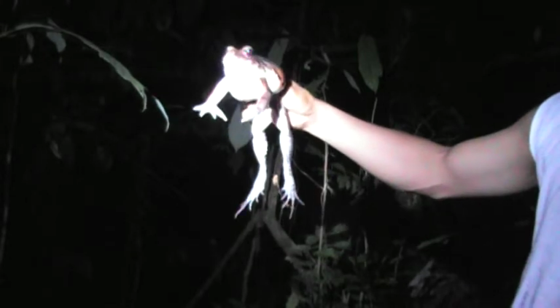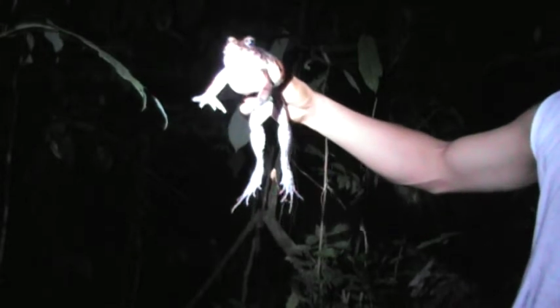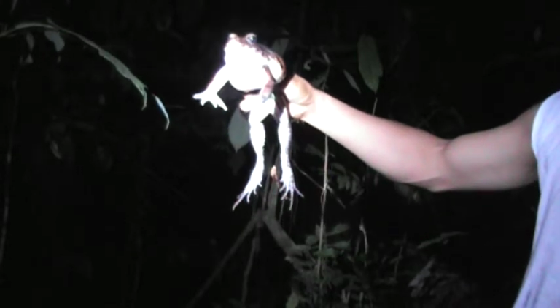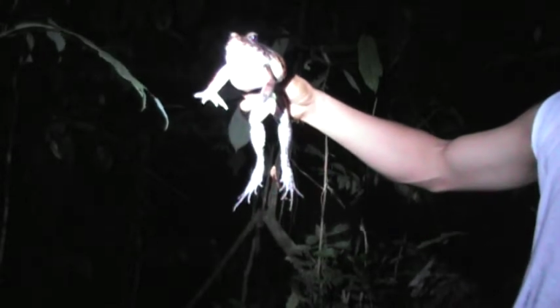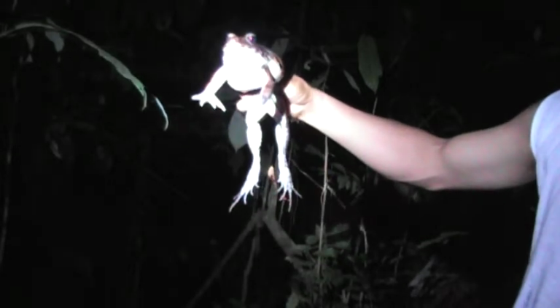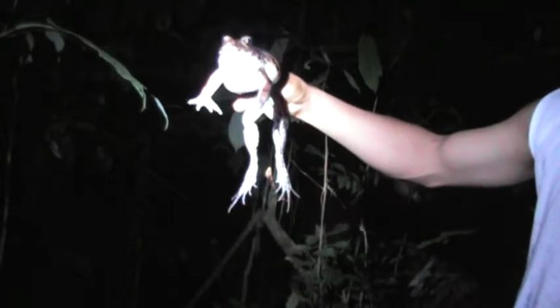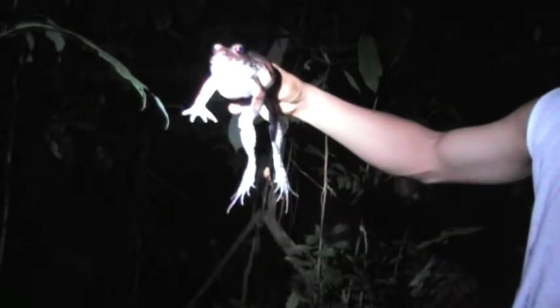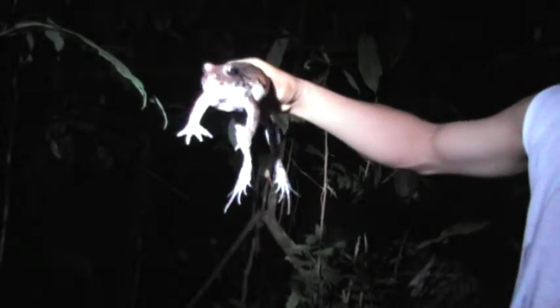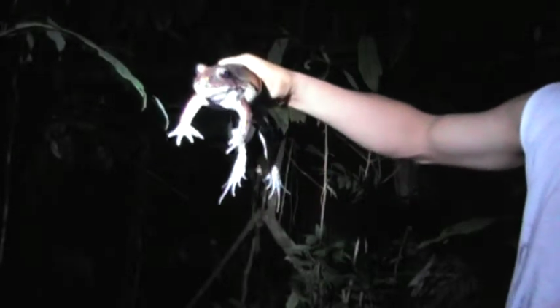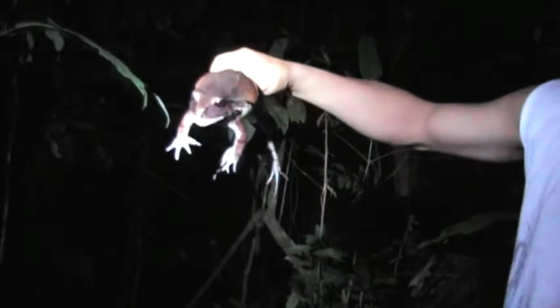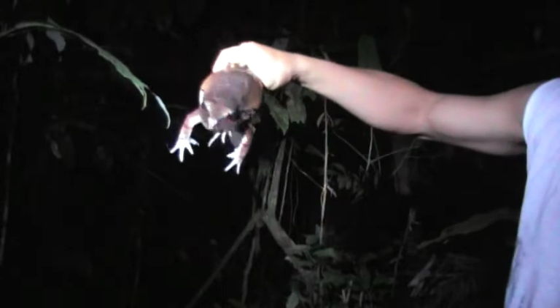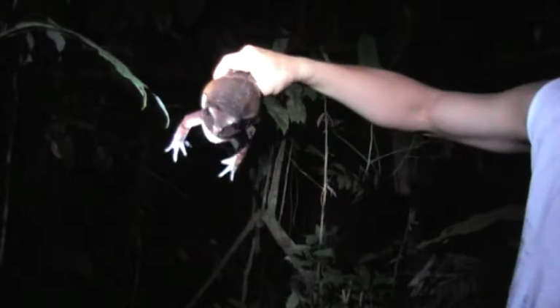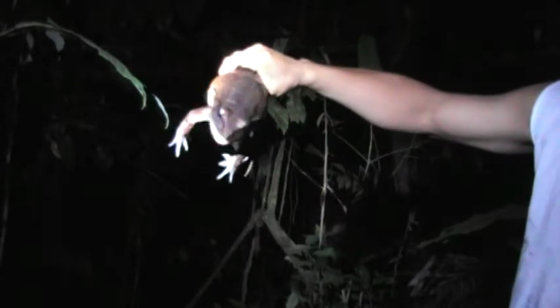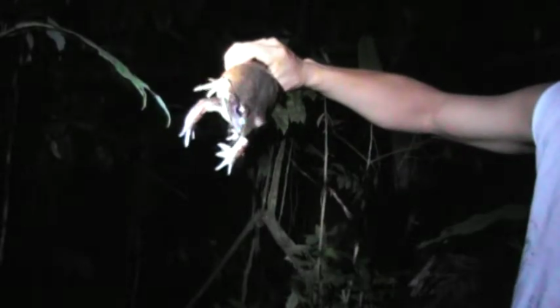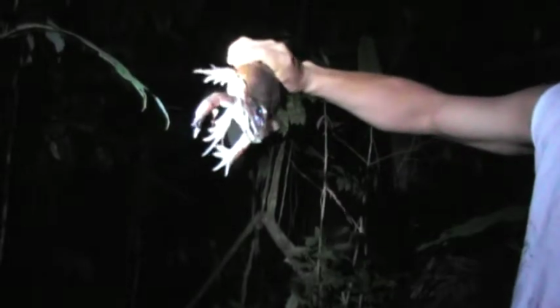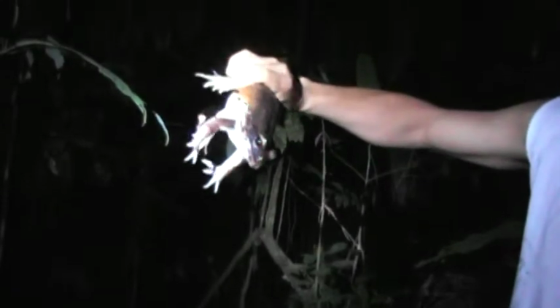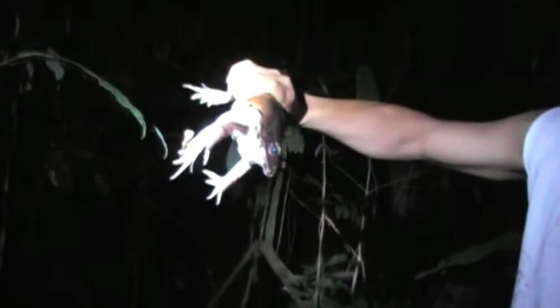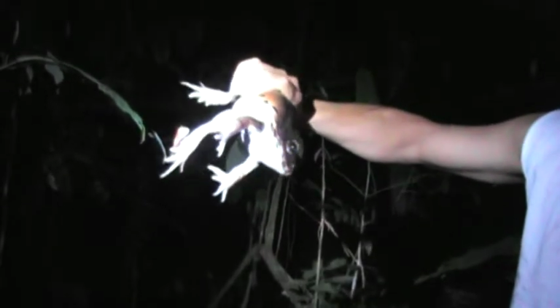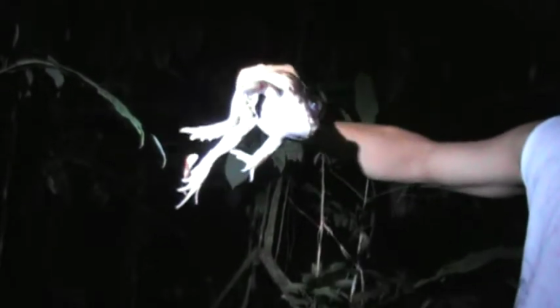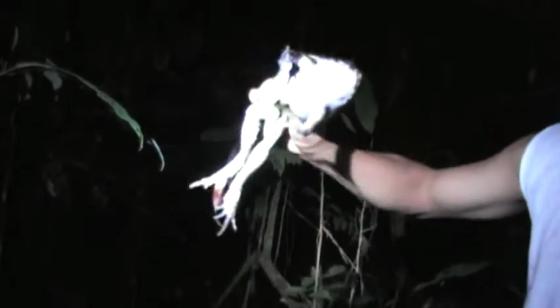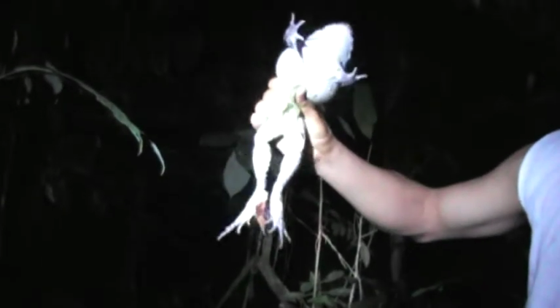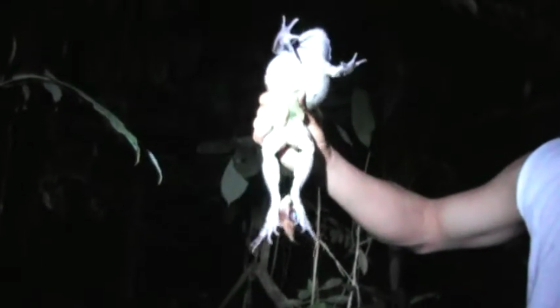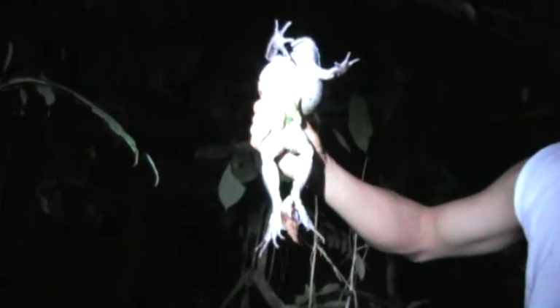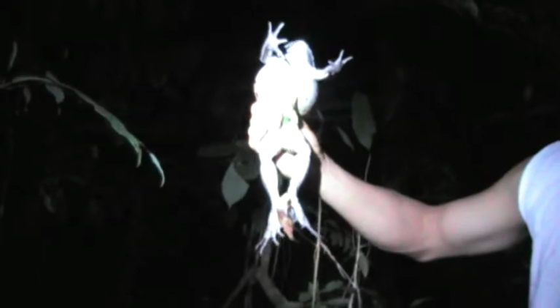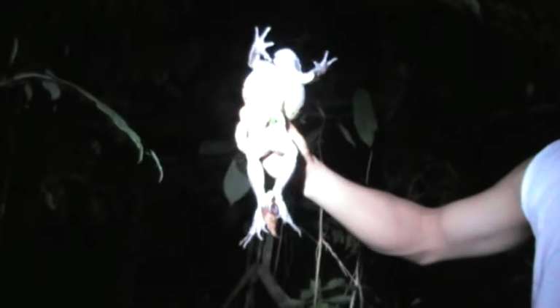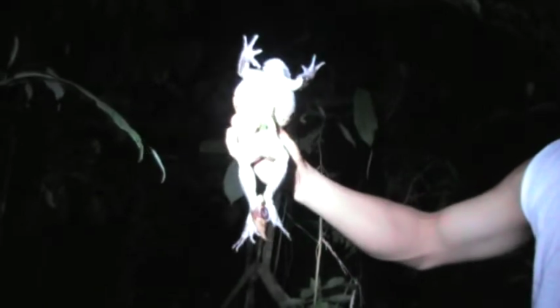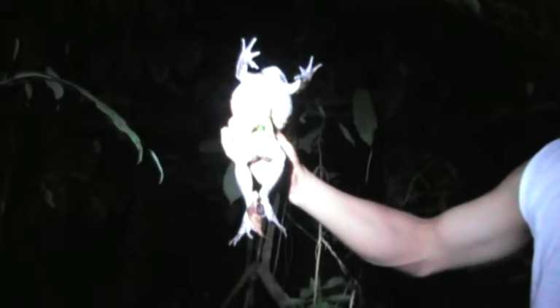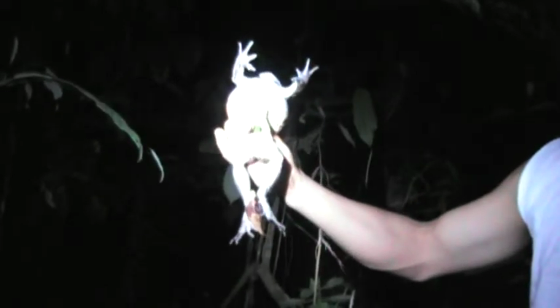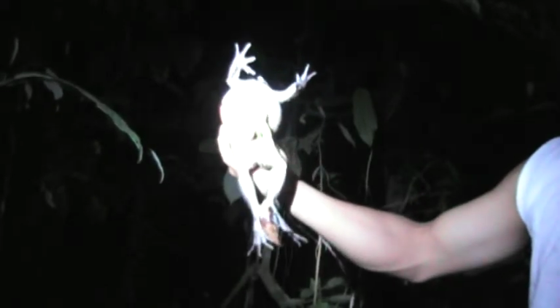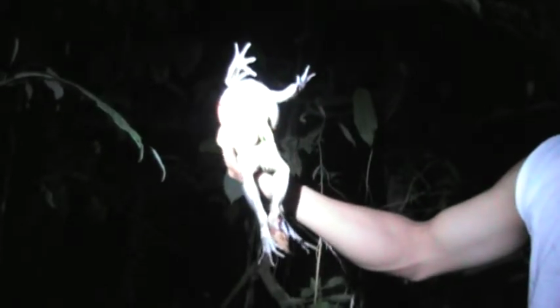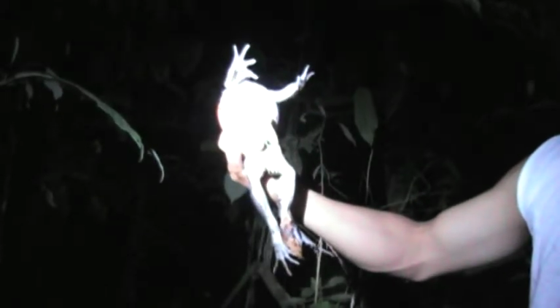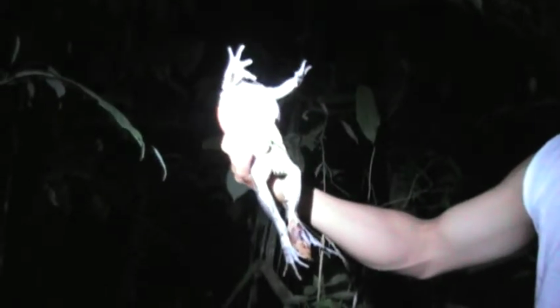This is a Smoky Rain Frog. It's actually a good sized frog, you can see. Look at this beautiful frog.